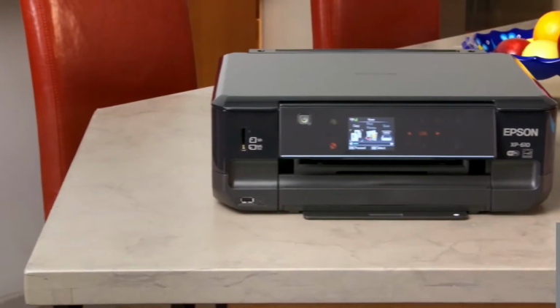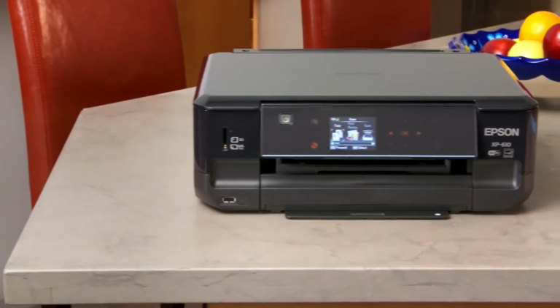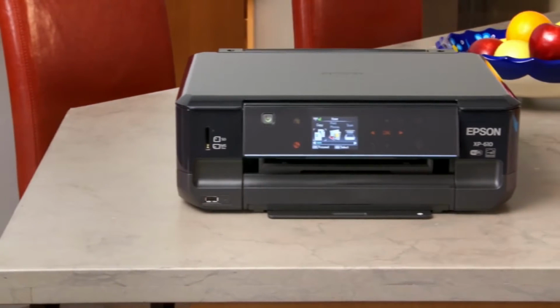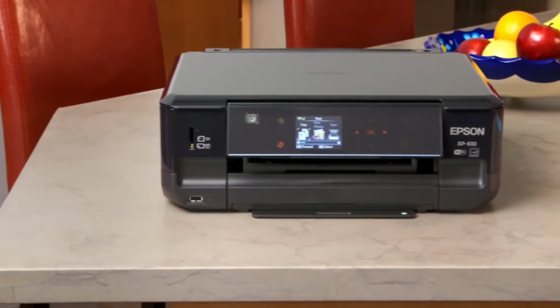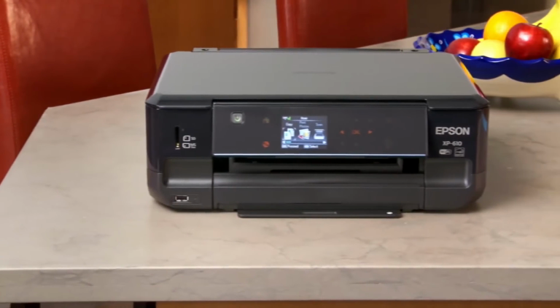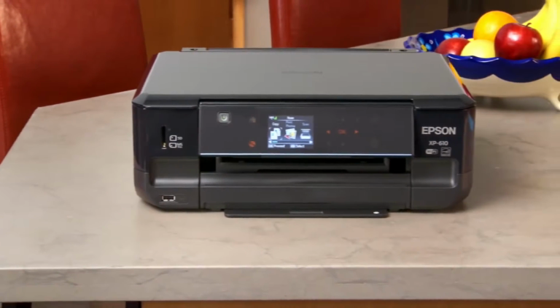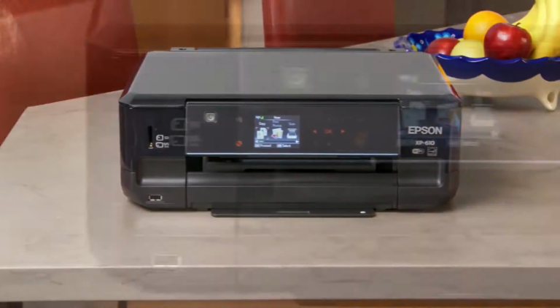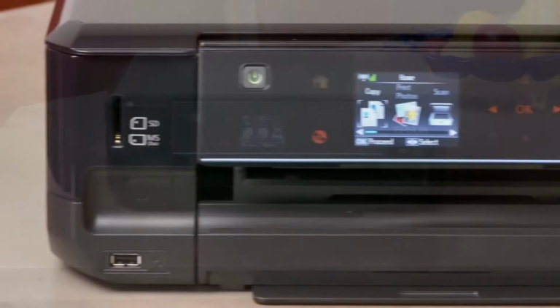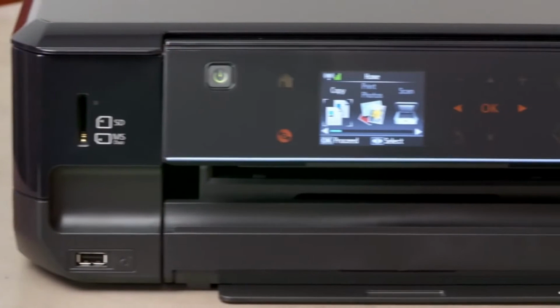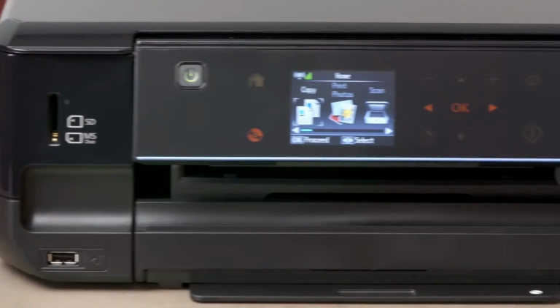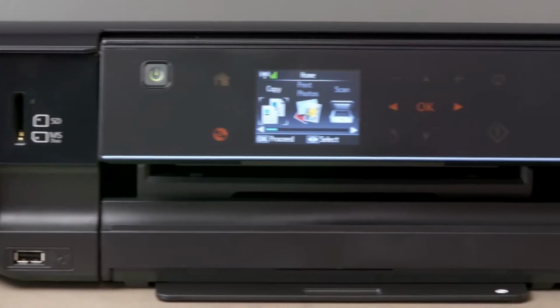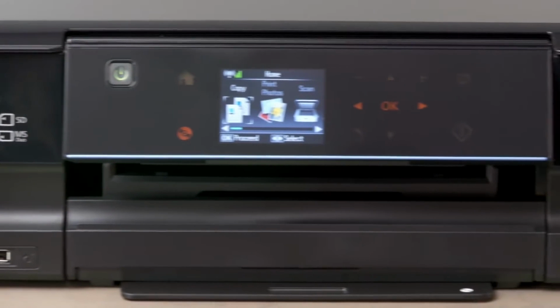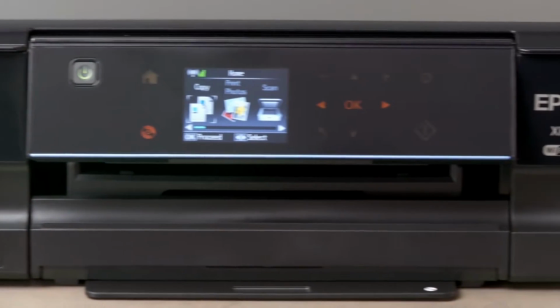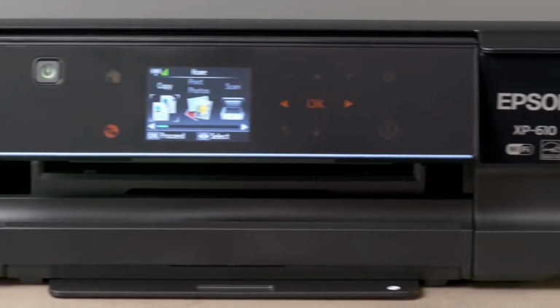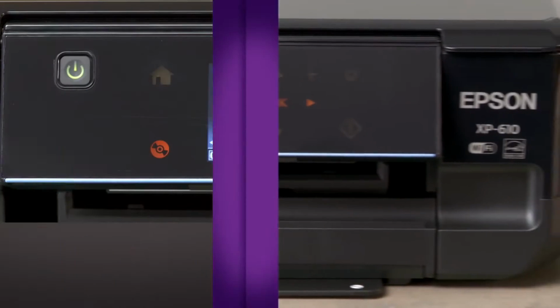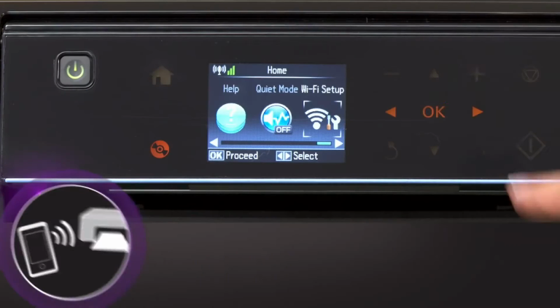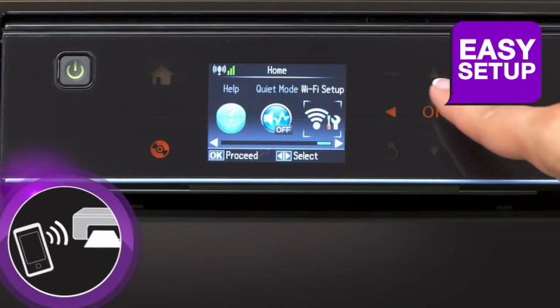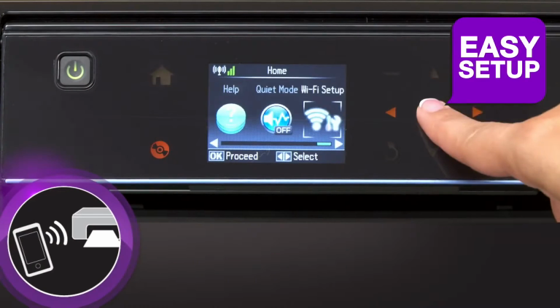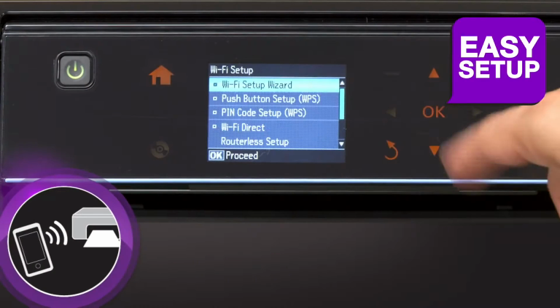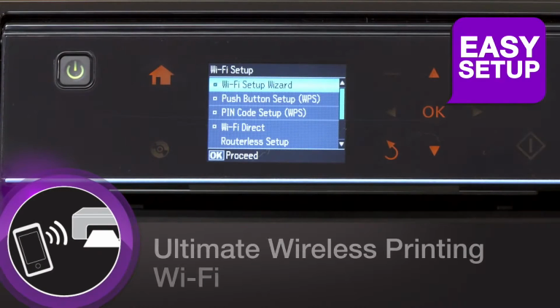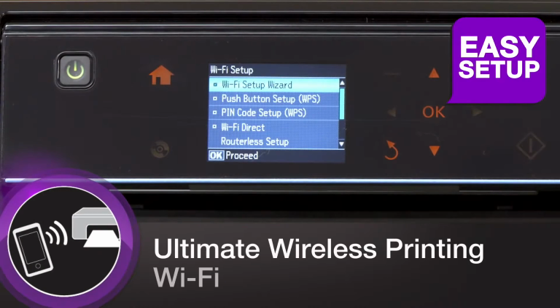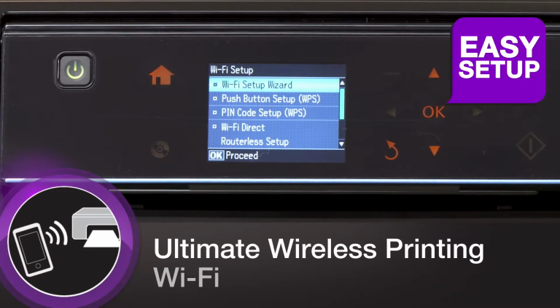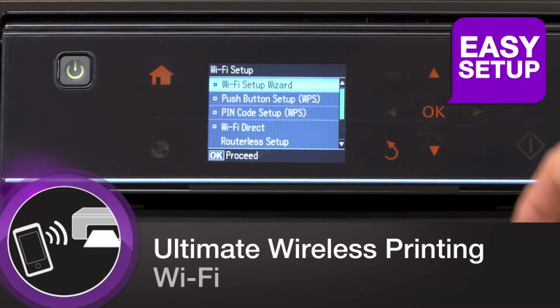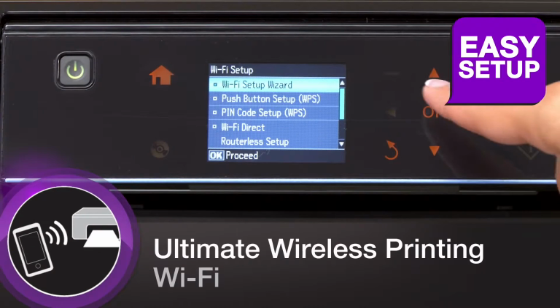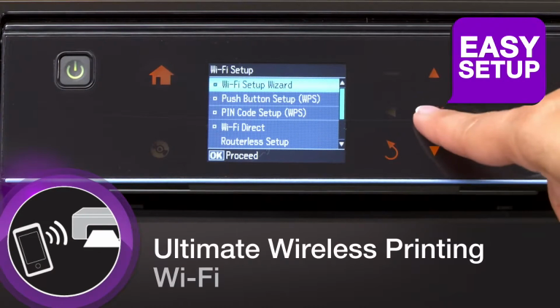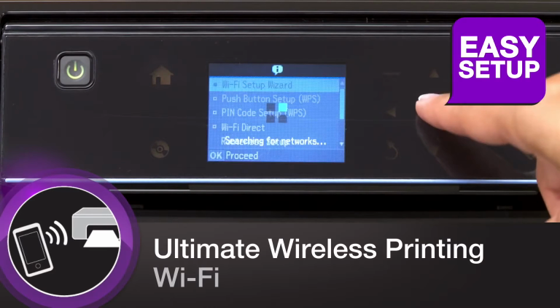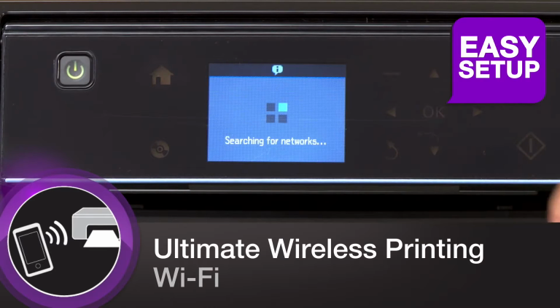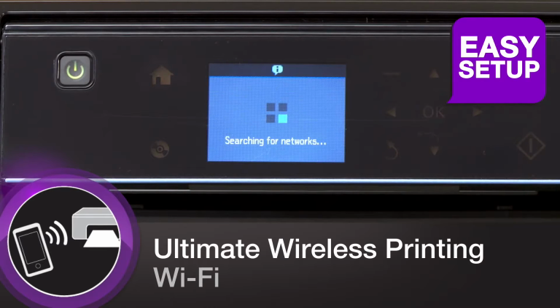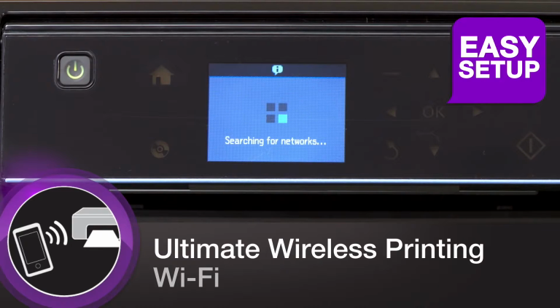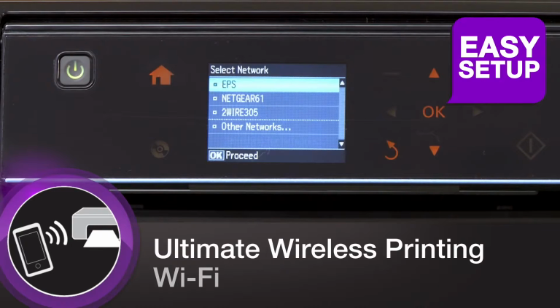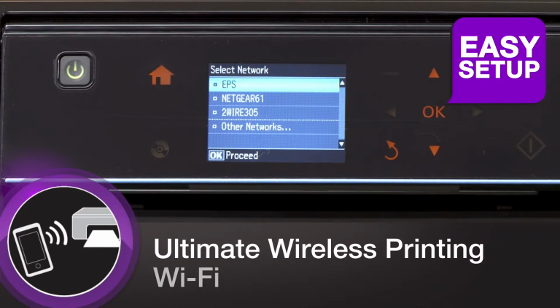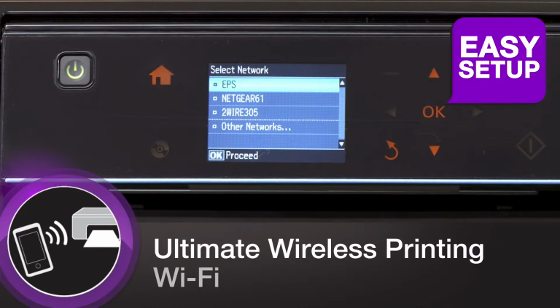The XP610 delivers the ultimate in wireless printing, beginning with easy setup to your Wi-Fi directly to the printer or your Wi-Fi network in seconds.